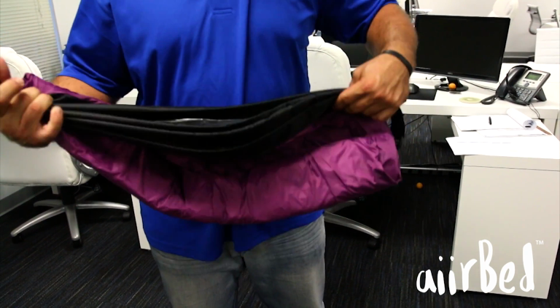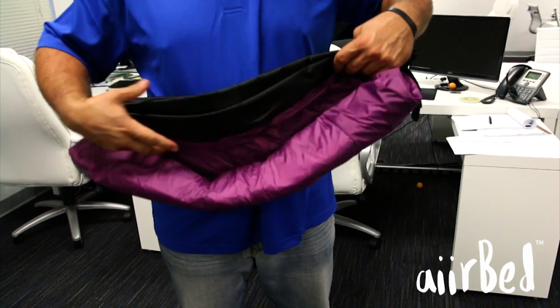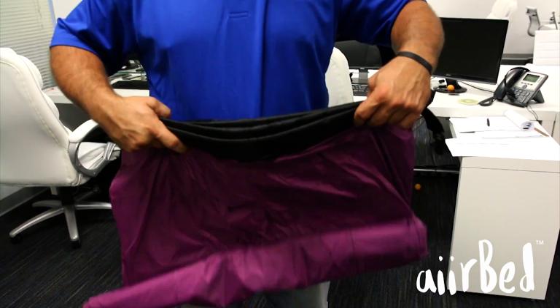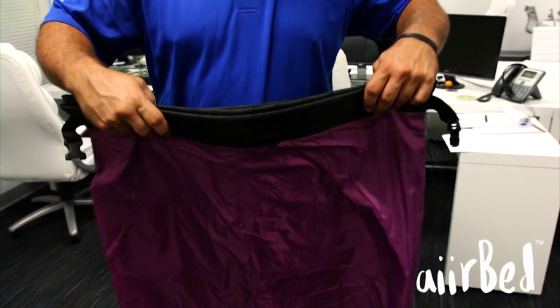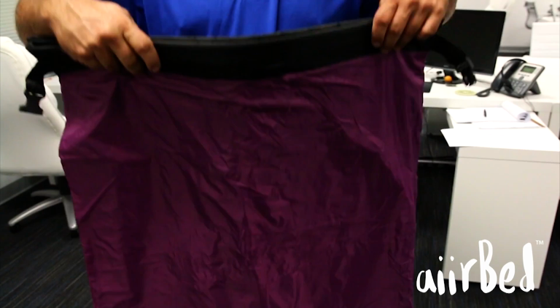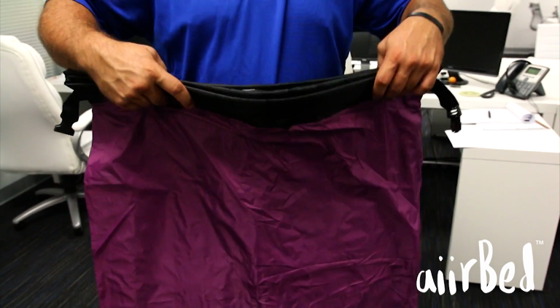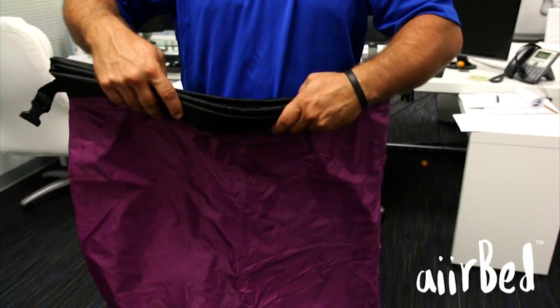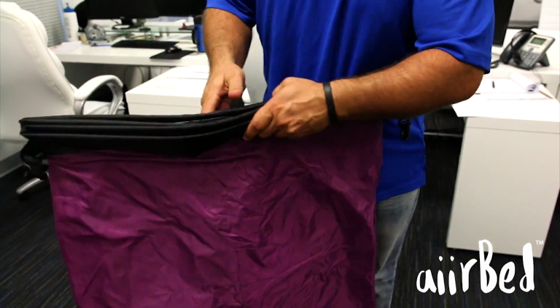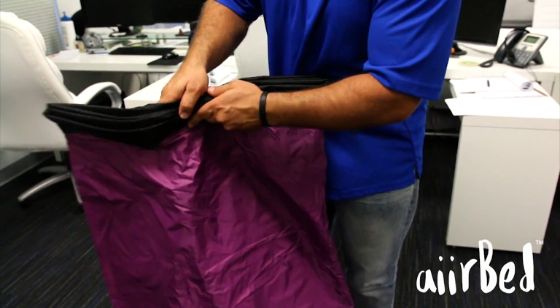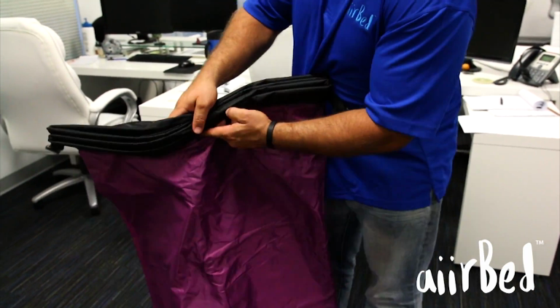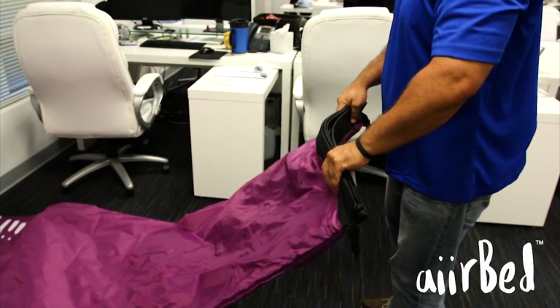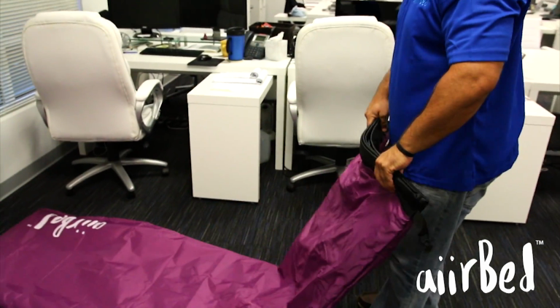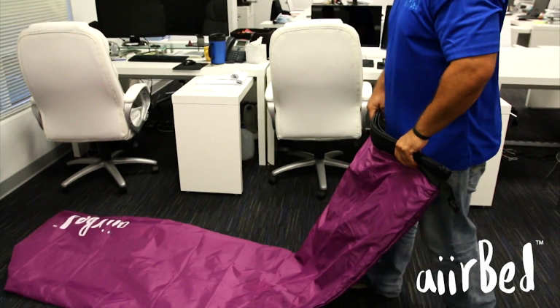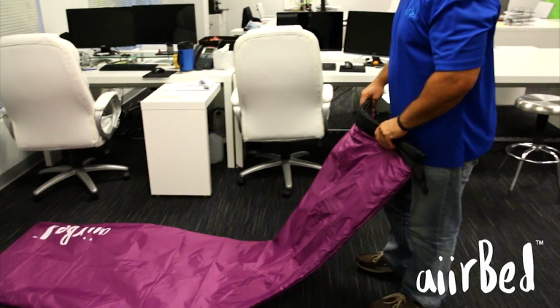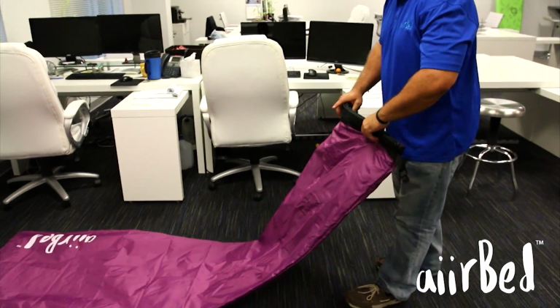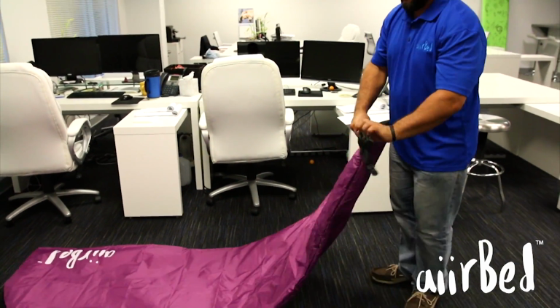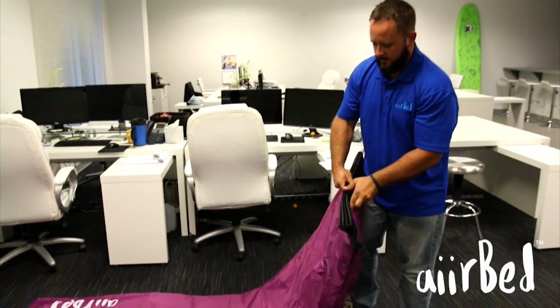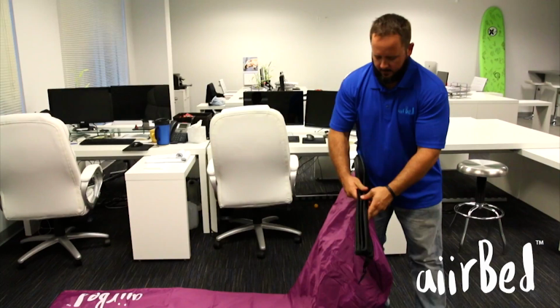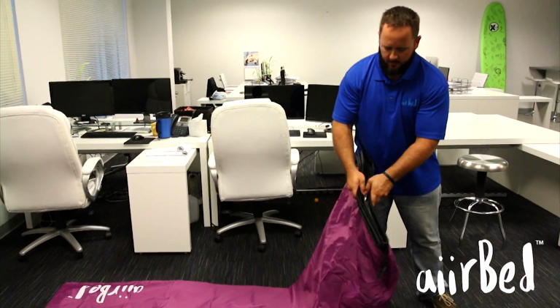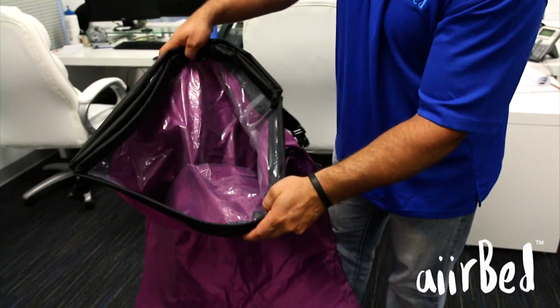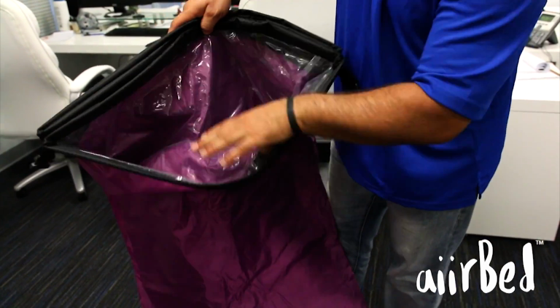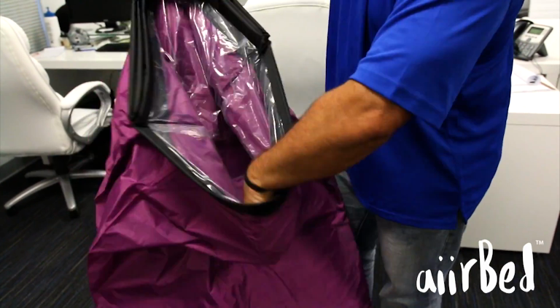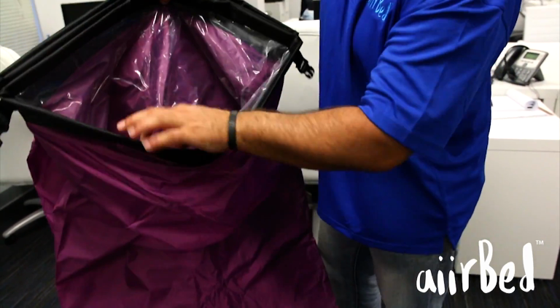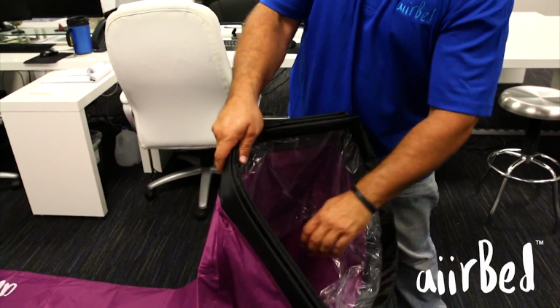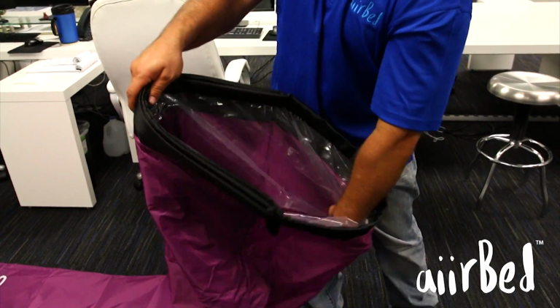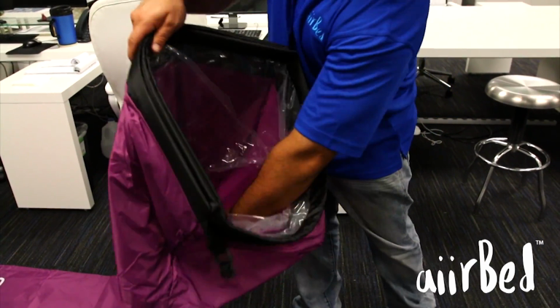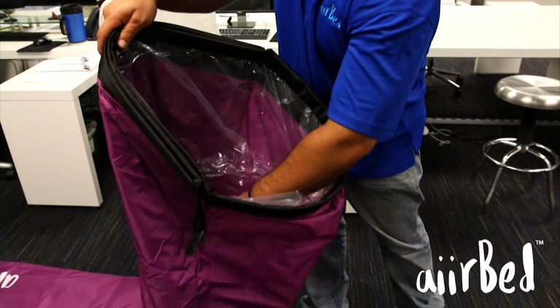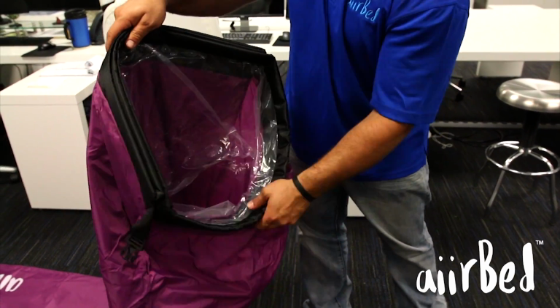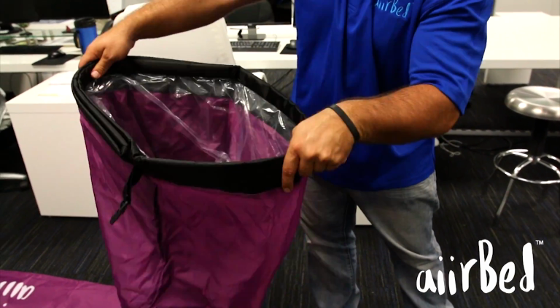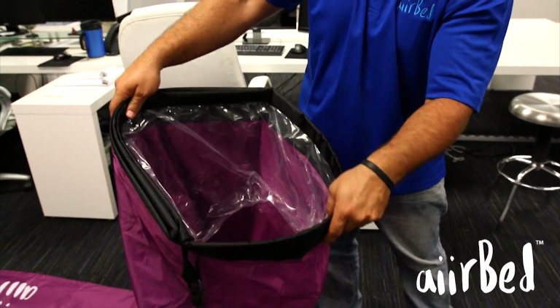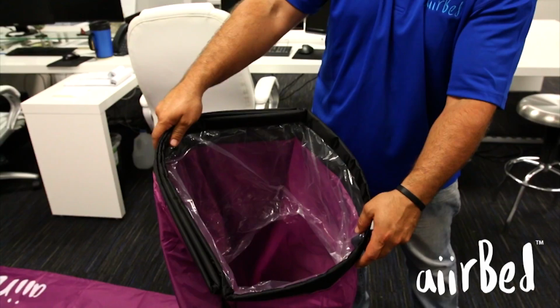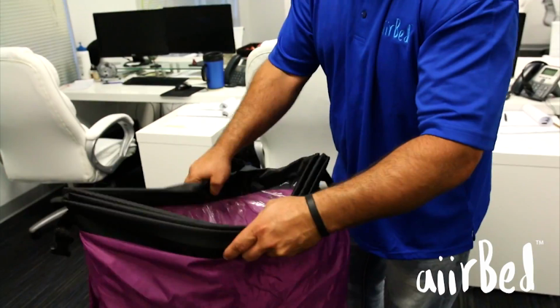The airbed utilizes dual sleeve openings. Holding the sleeve opening end of the airbed, open each of the two sleeve openings using your free hand to ensure that there's plenty of room inside to inflate each sleeve.